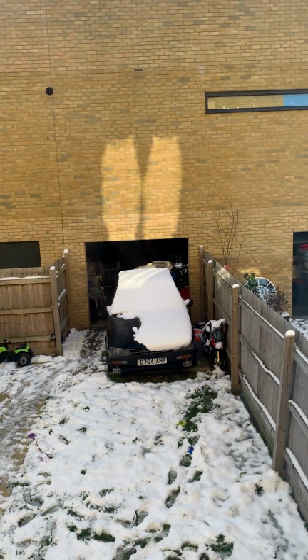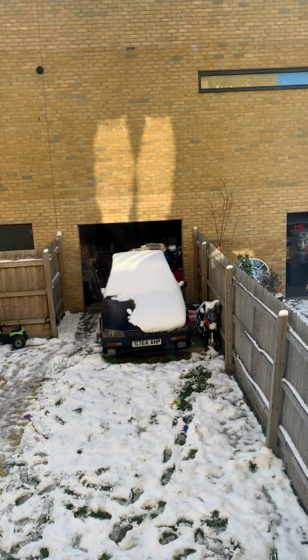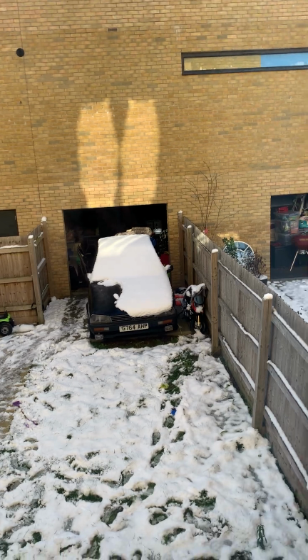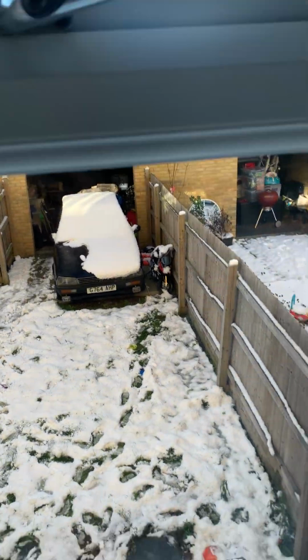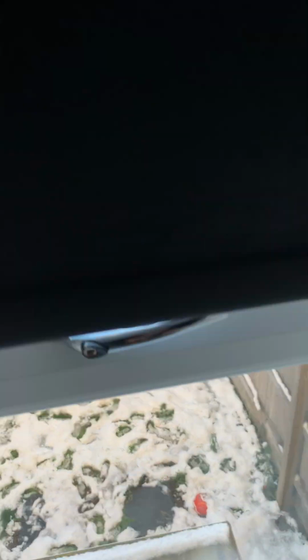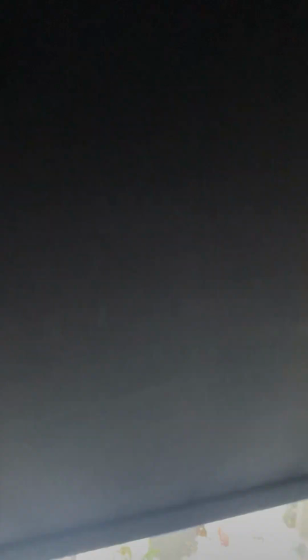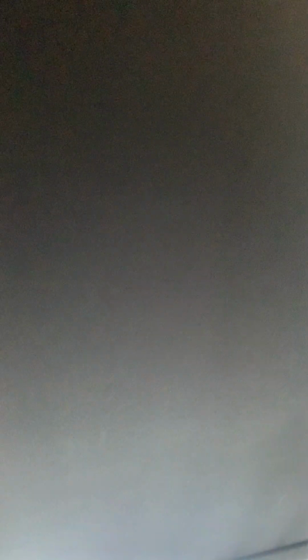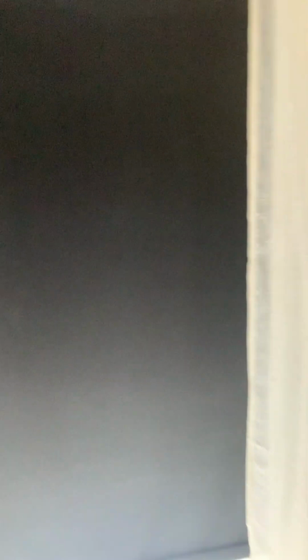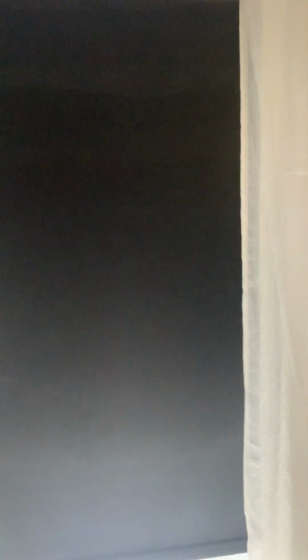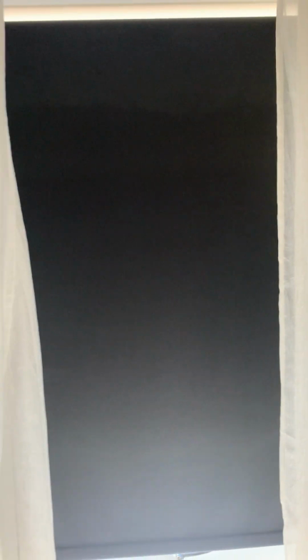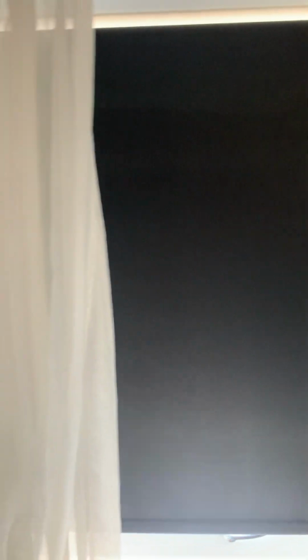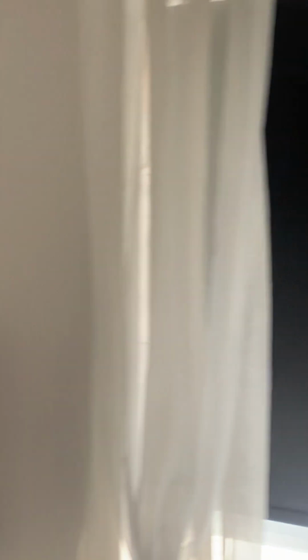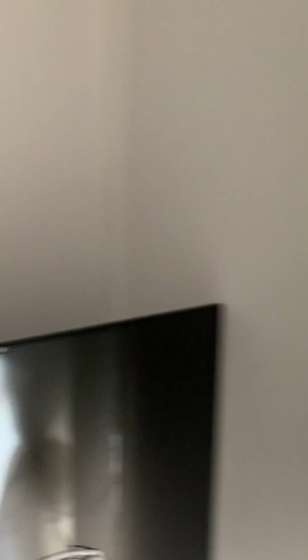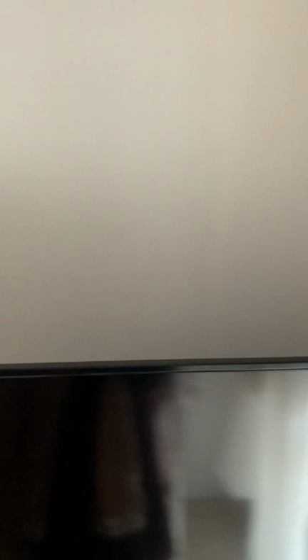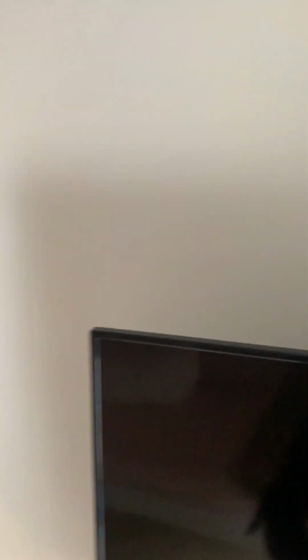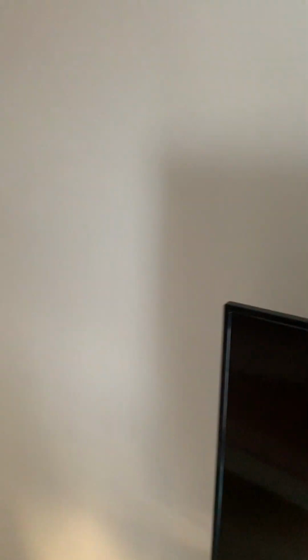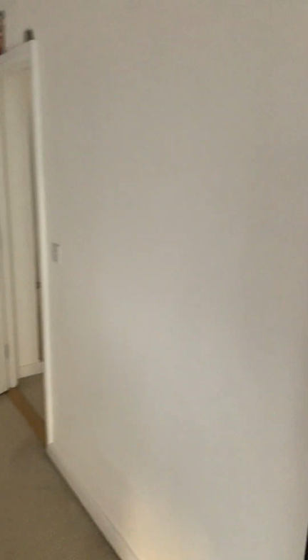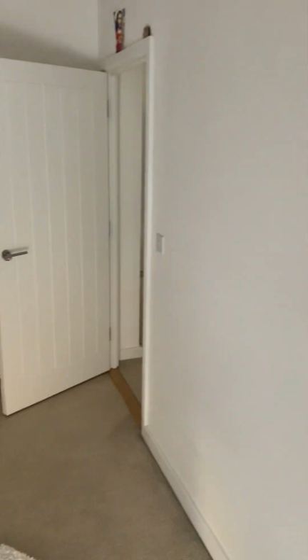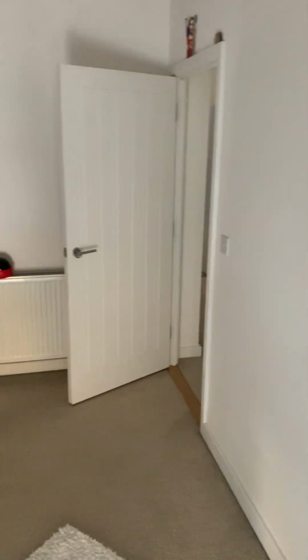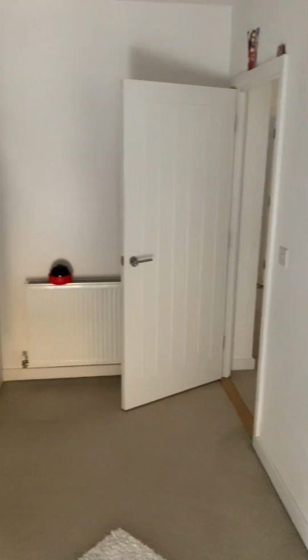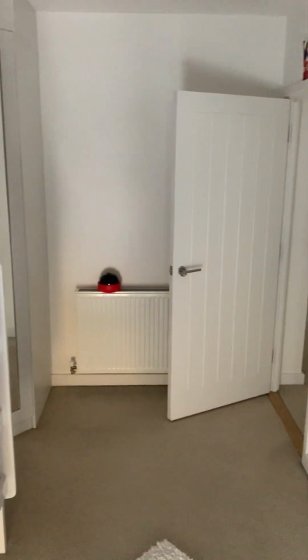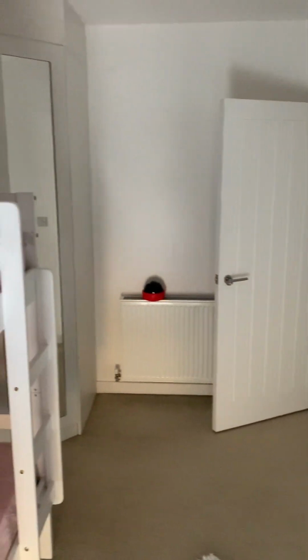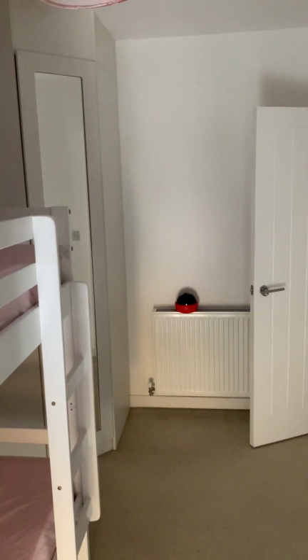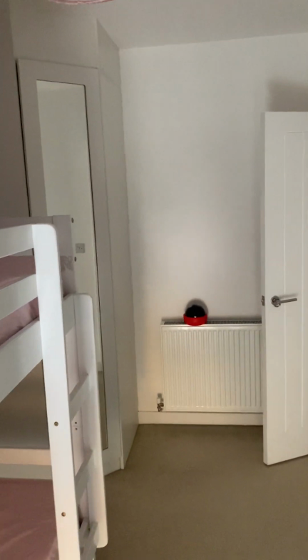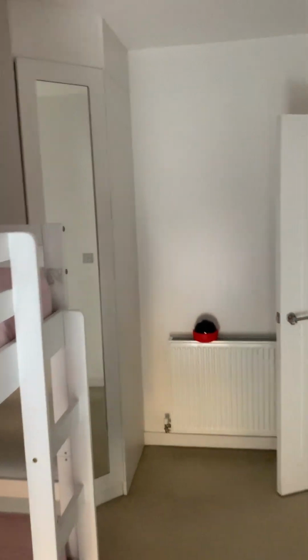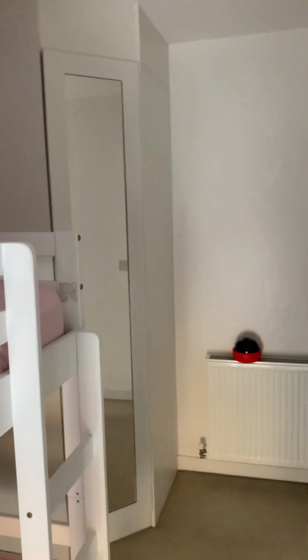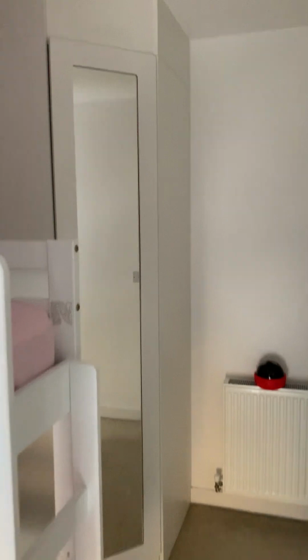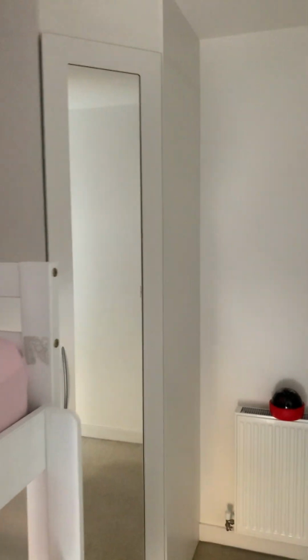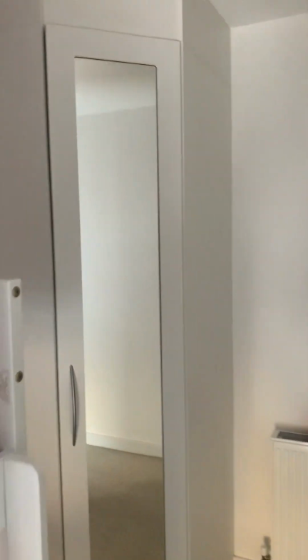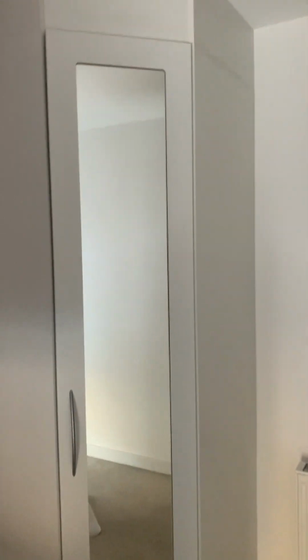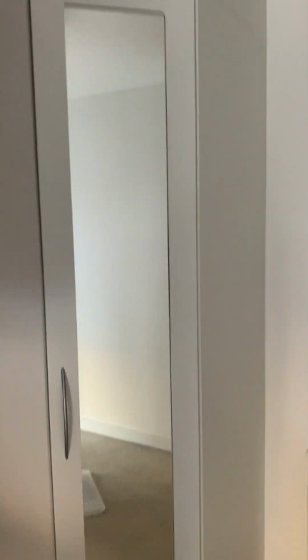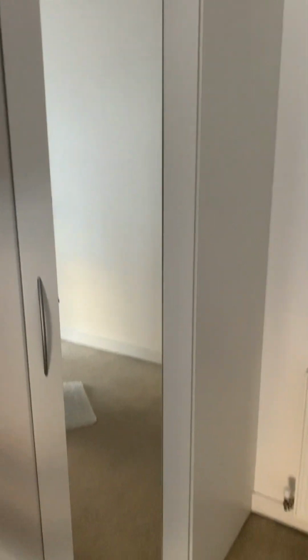And it is a full-length window, so obviously it's got blinds up at the moment. A lovely bit of storage there as well.